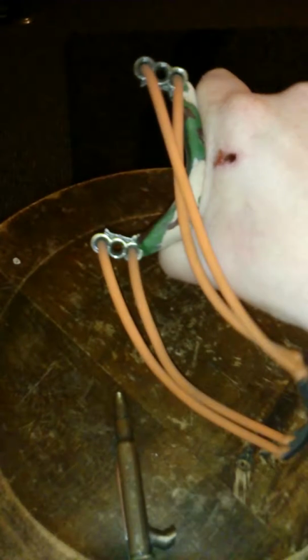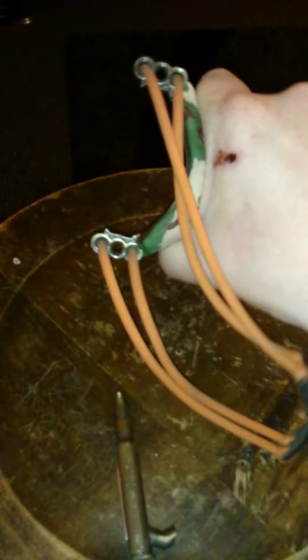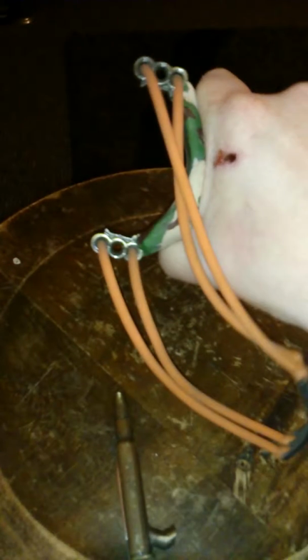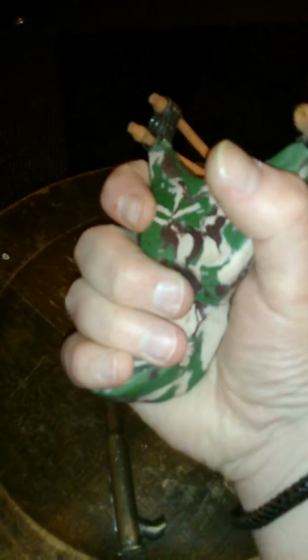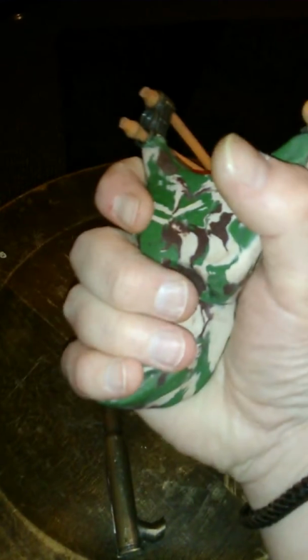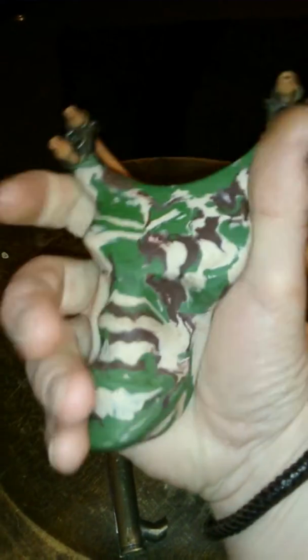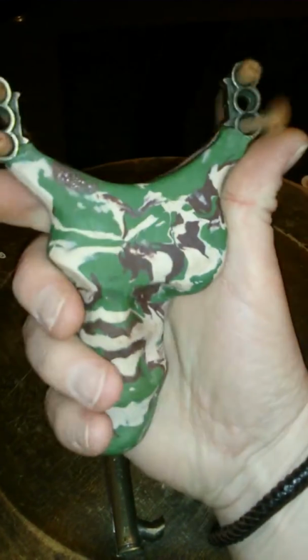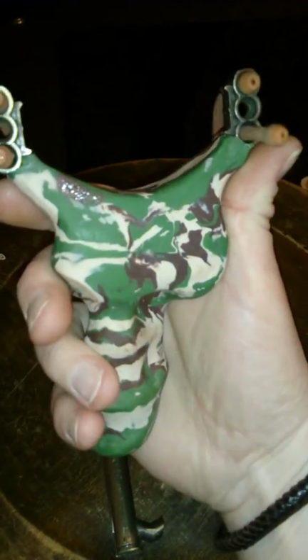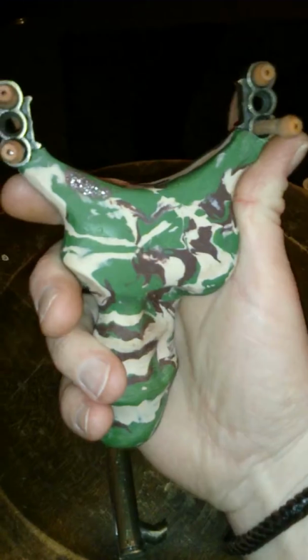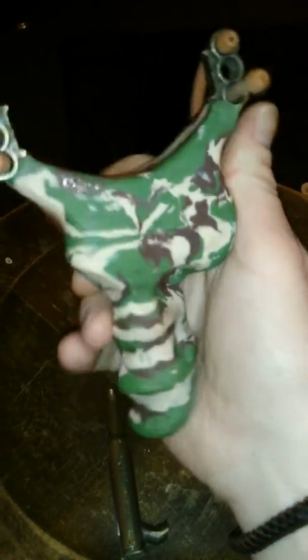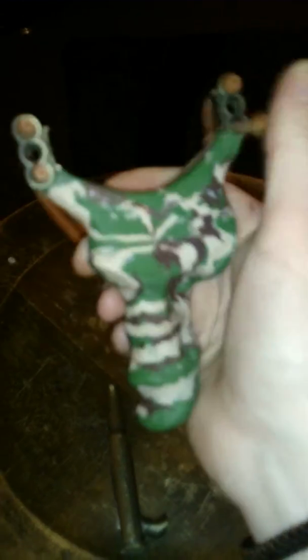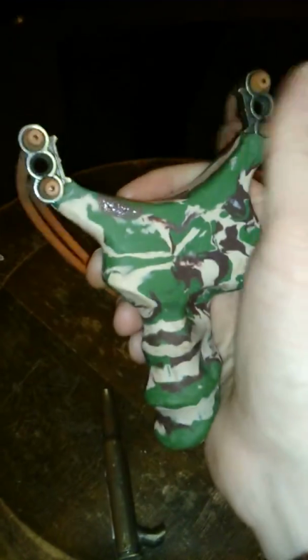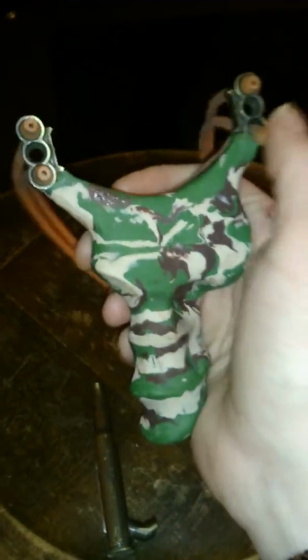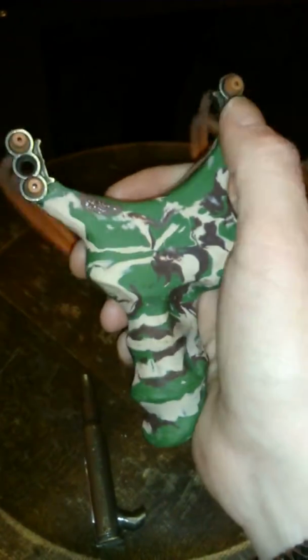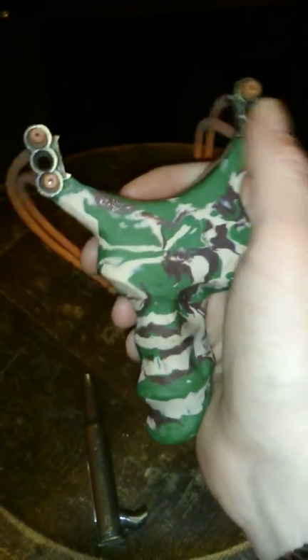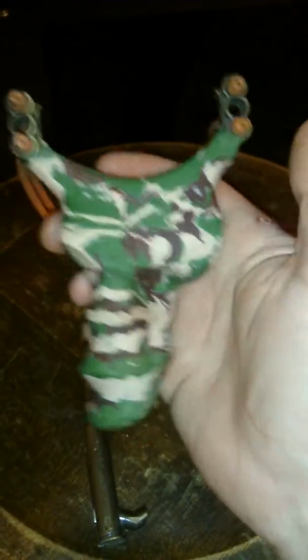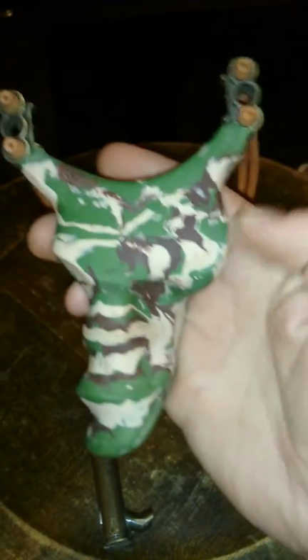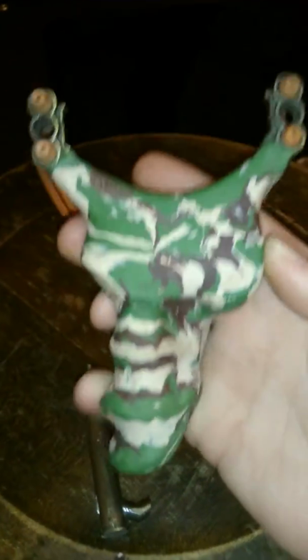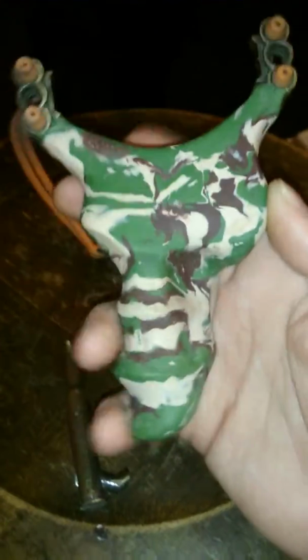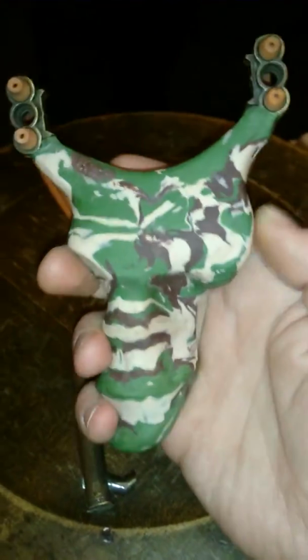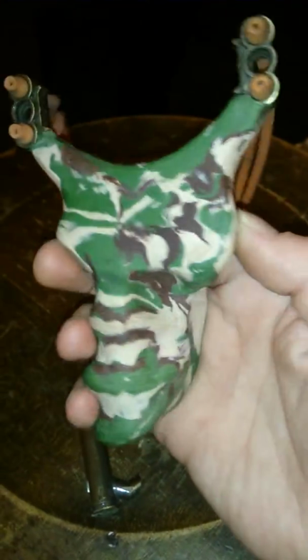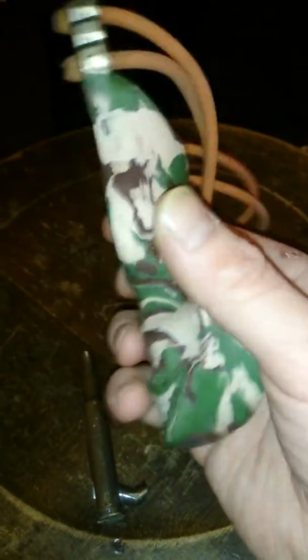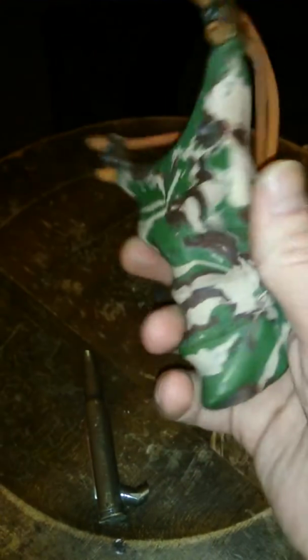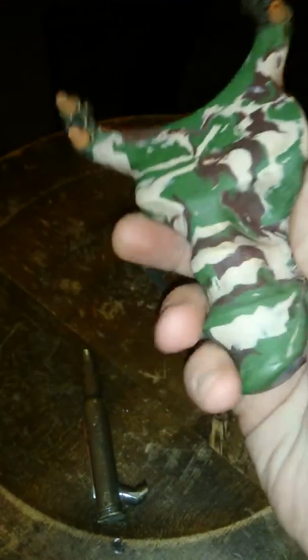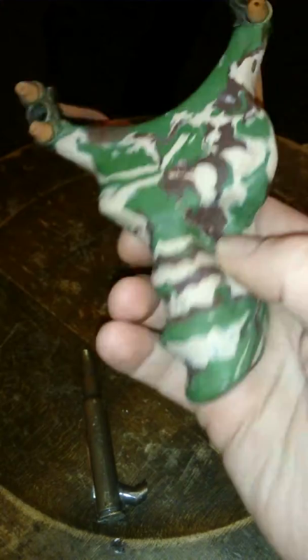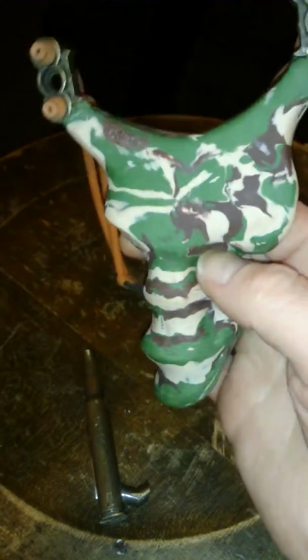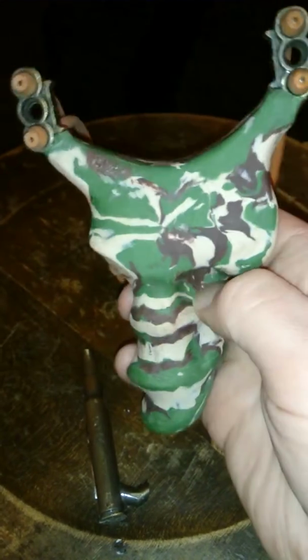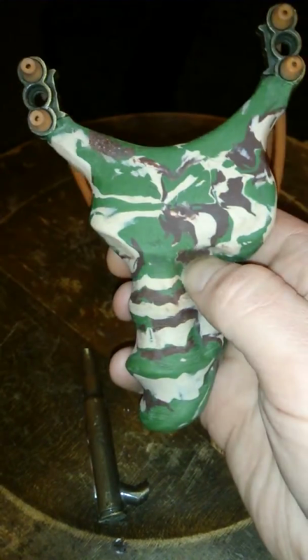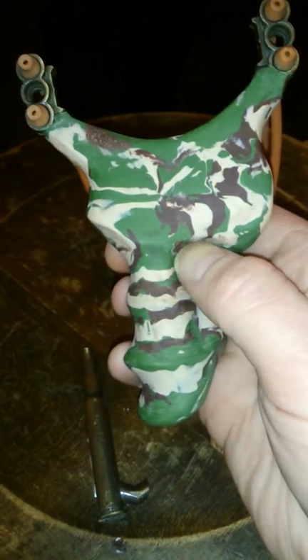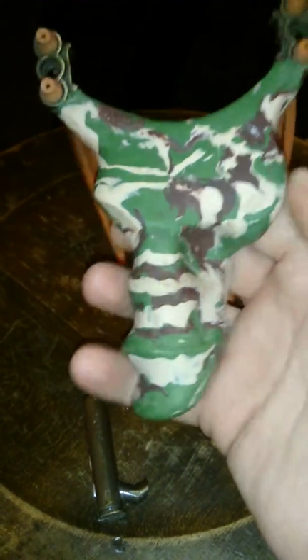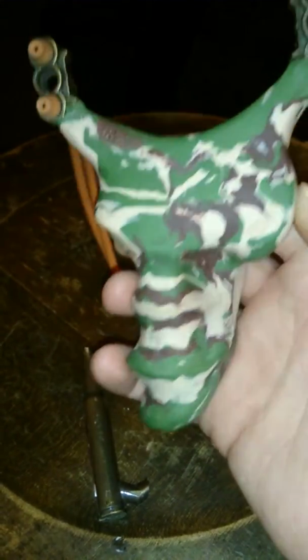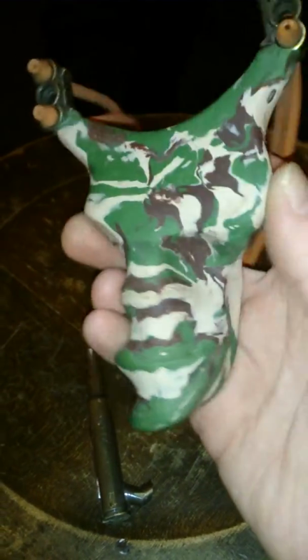It just sinks into a nice... I think it cost me about nine quid or something.